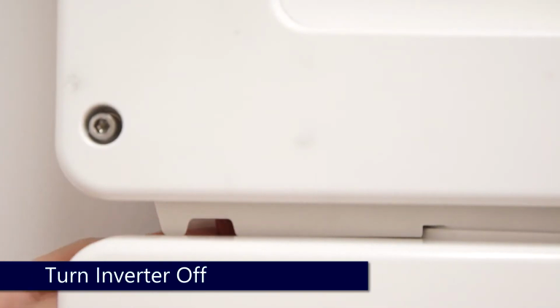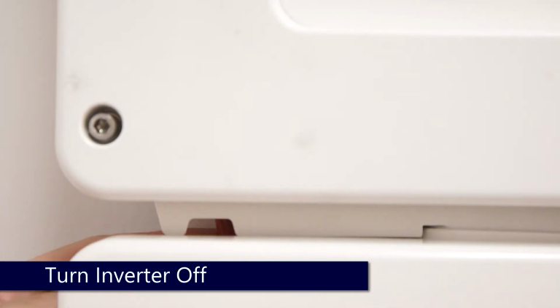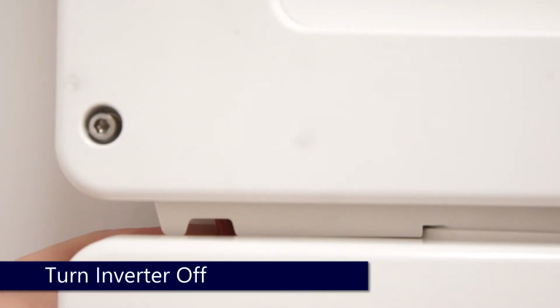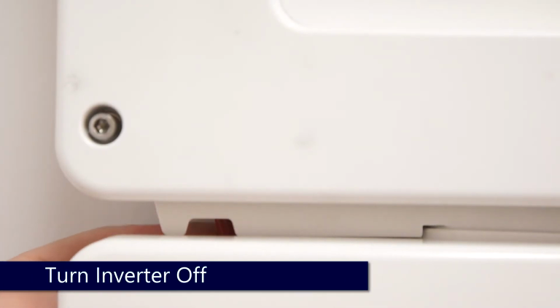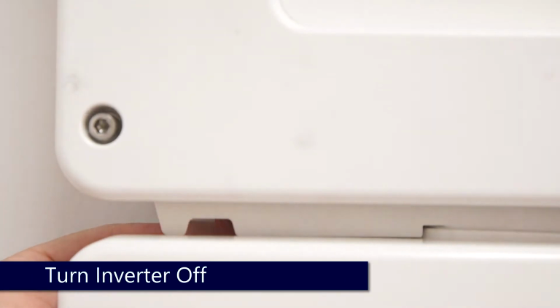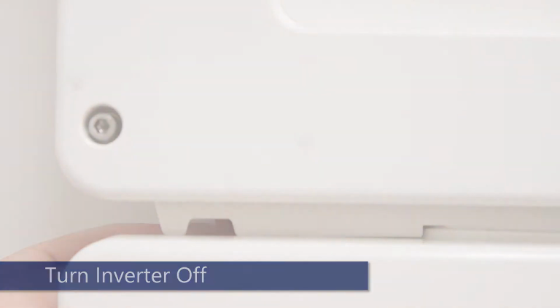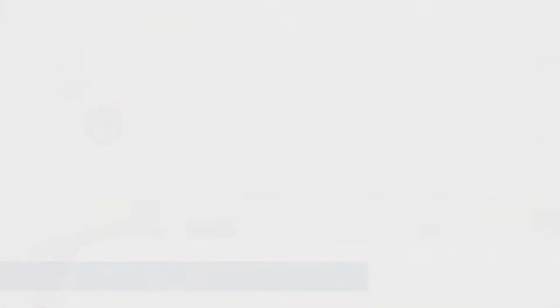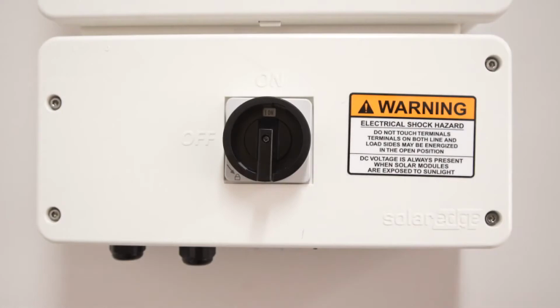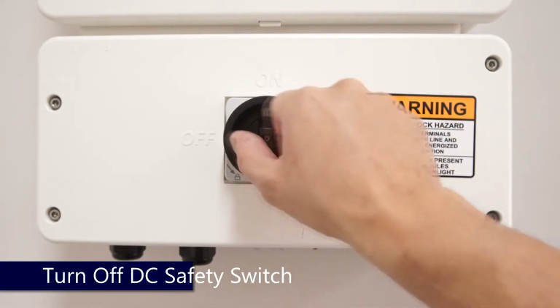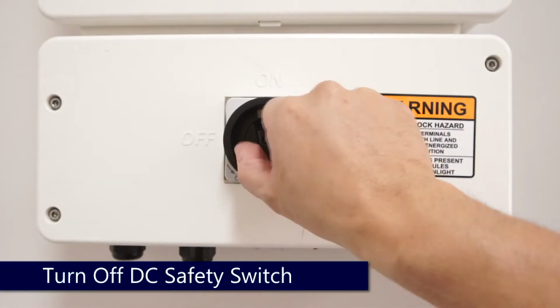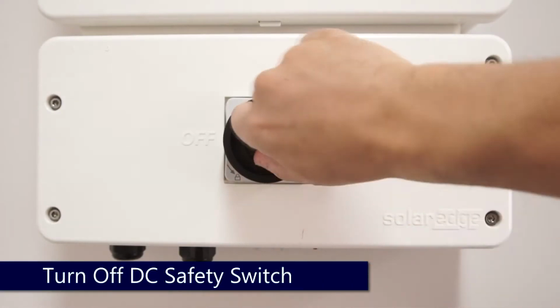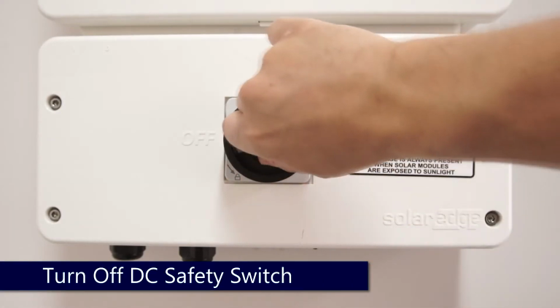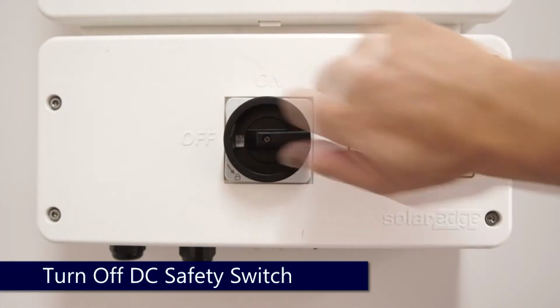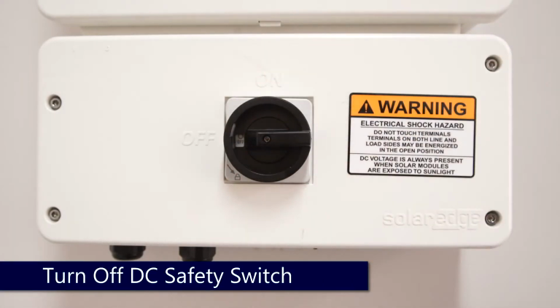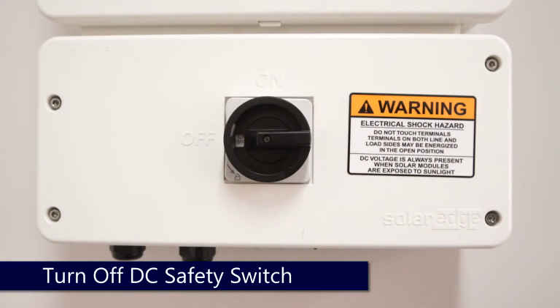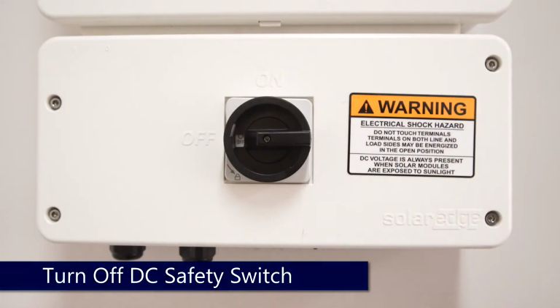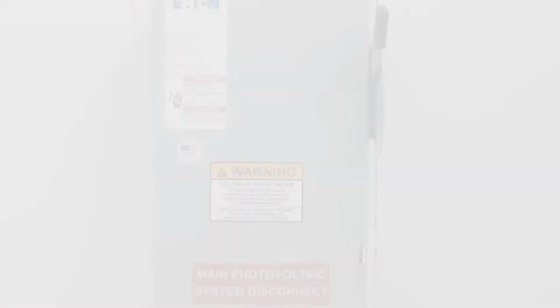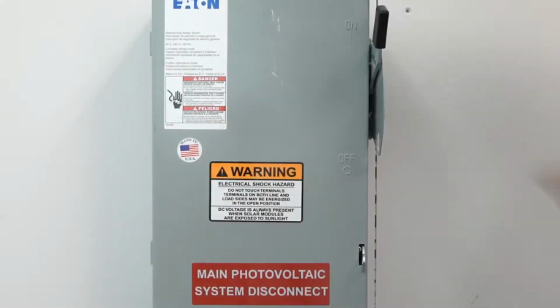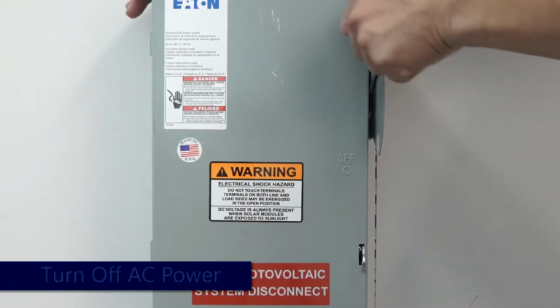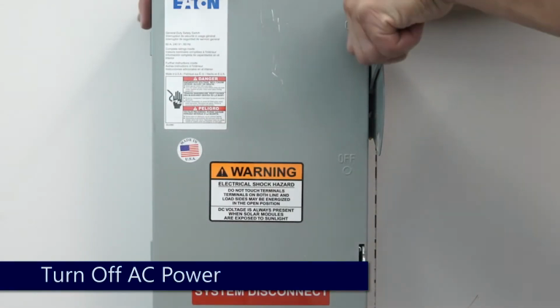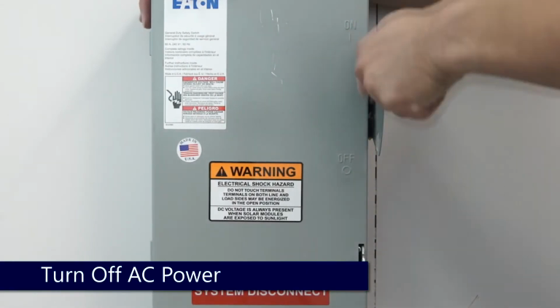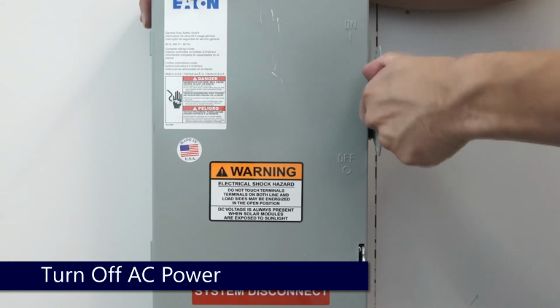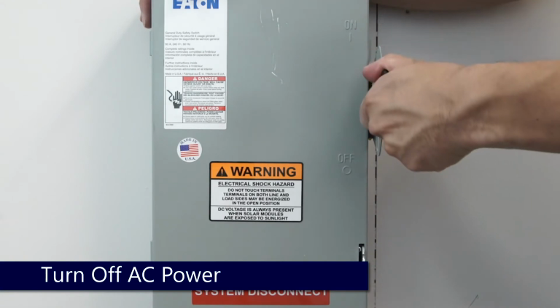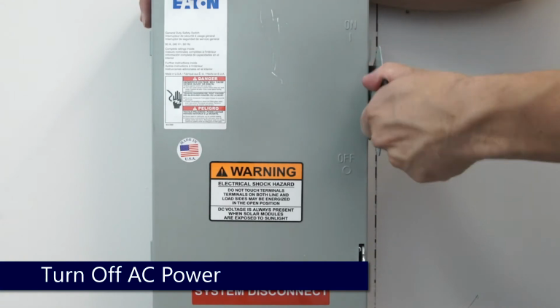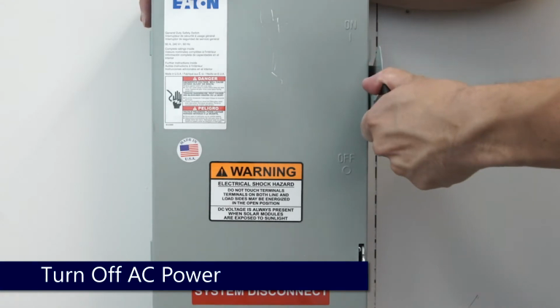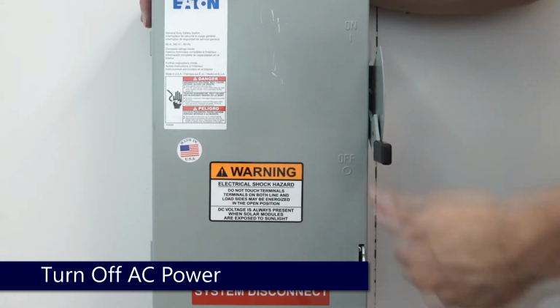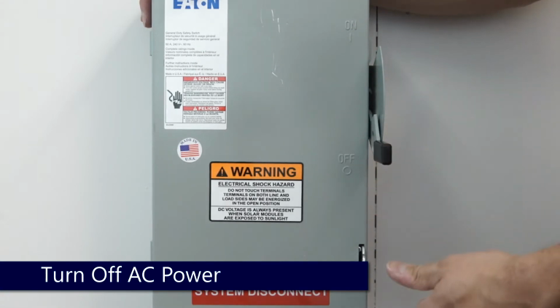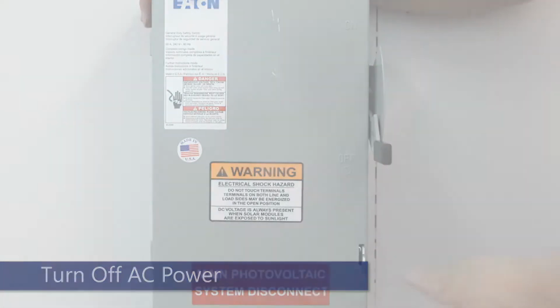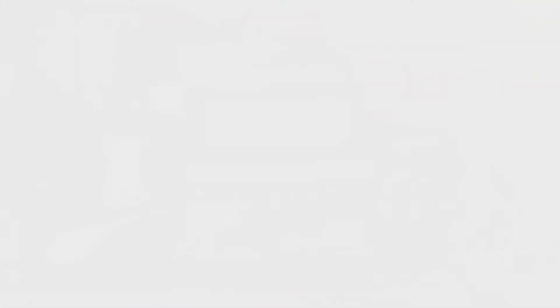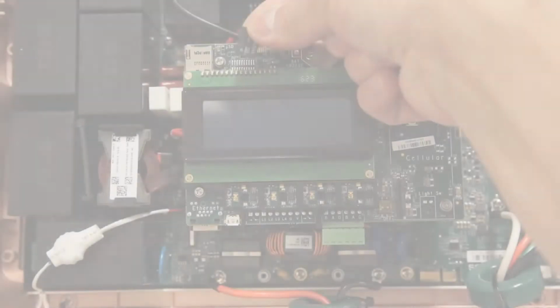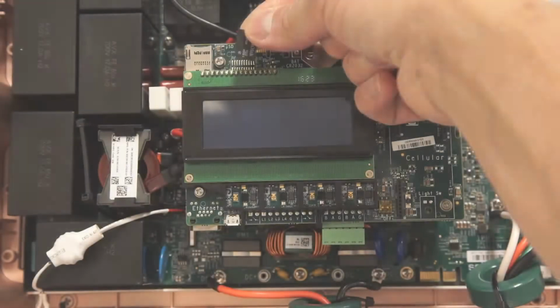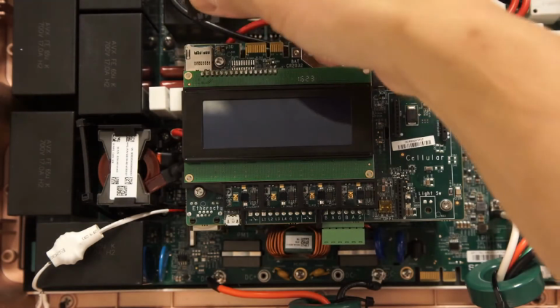Turn the inverter on-off switch to the off position. Allow the DC voltage to bleed down below 50 volts DC and then turn off the DC safety switch. Turn off AC to the unit and remove the top cover.